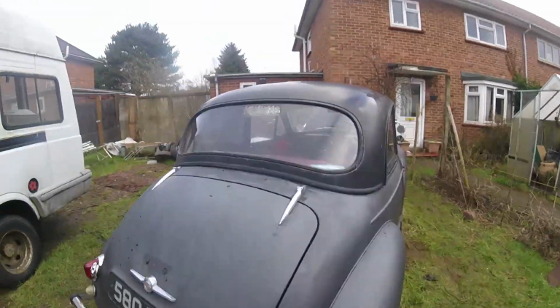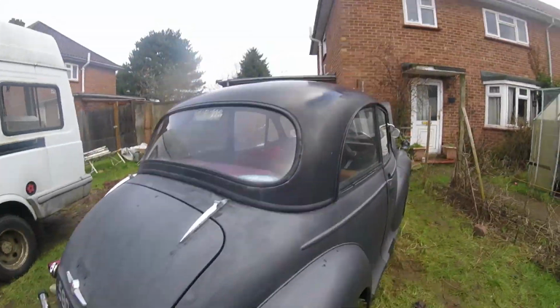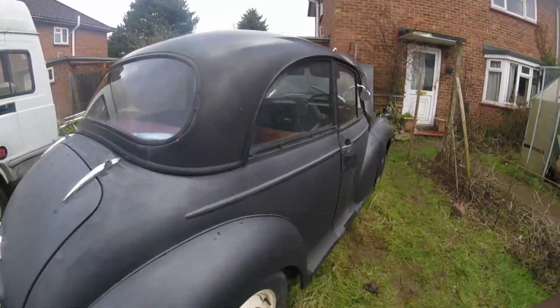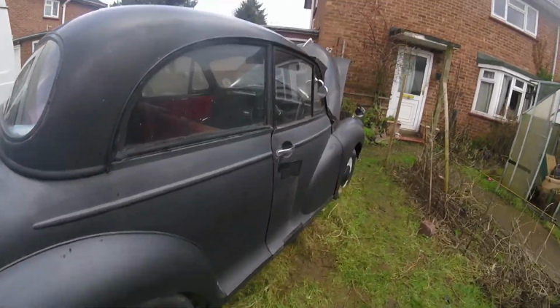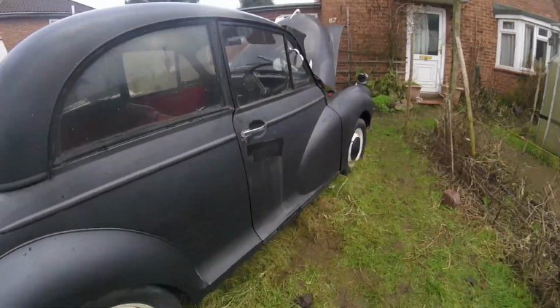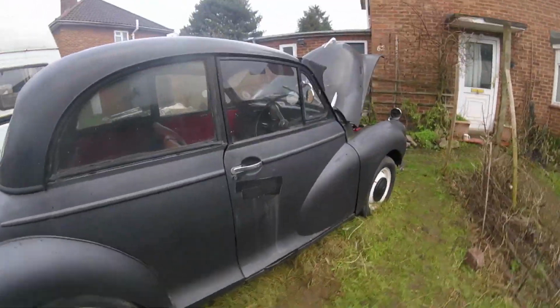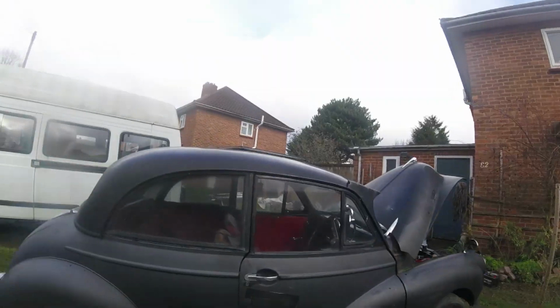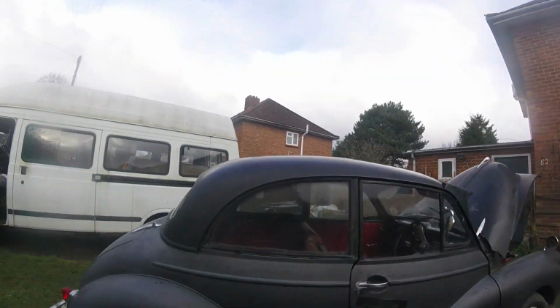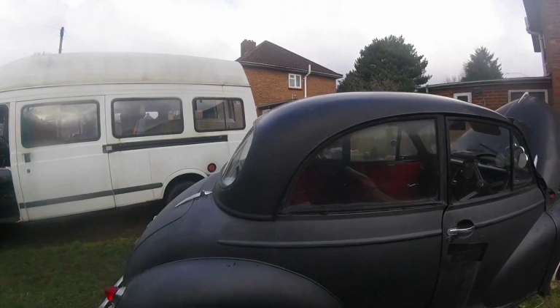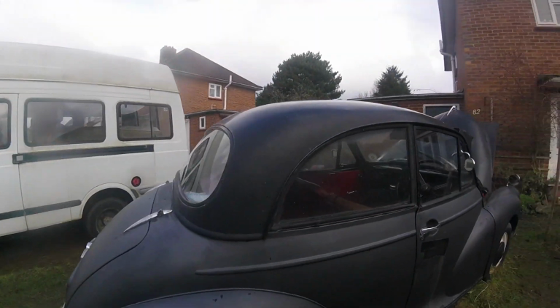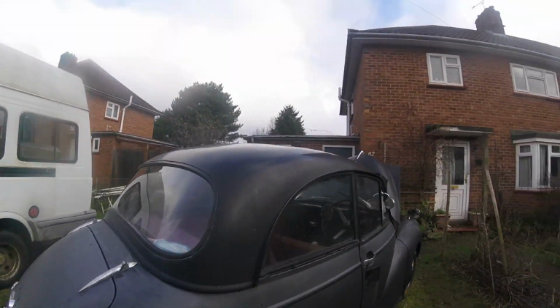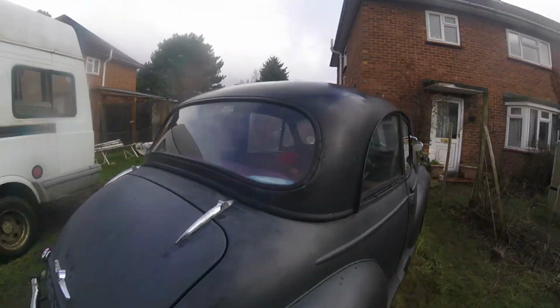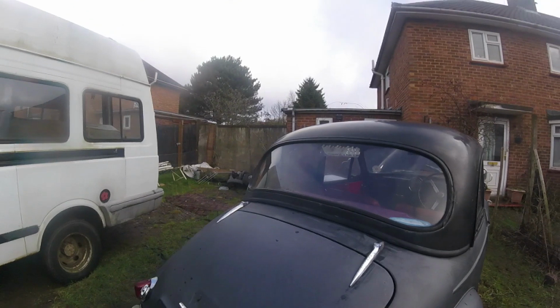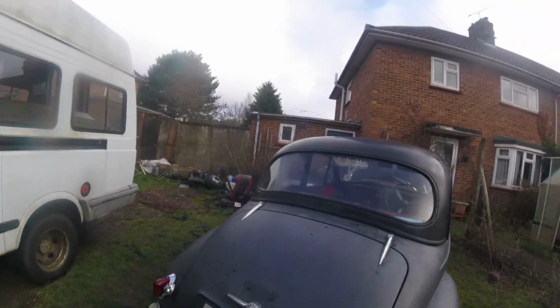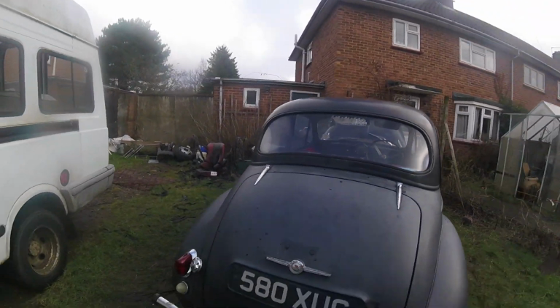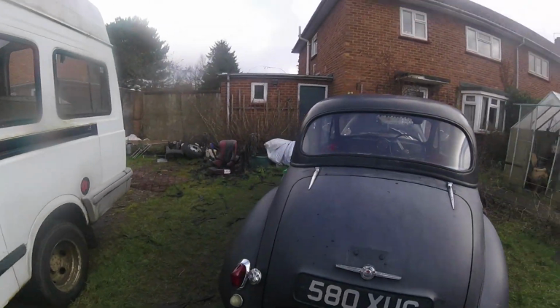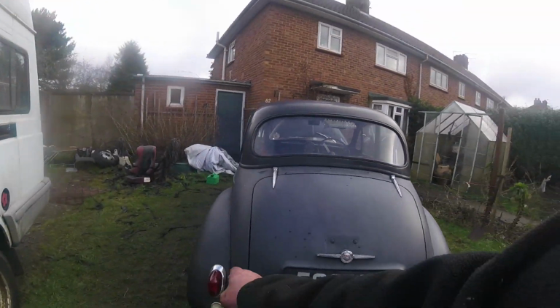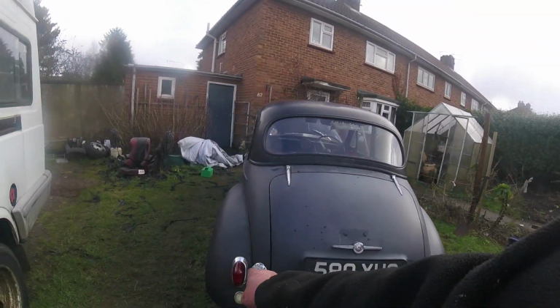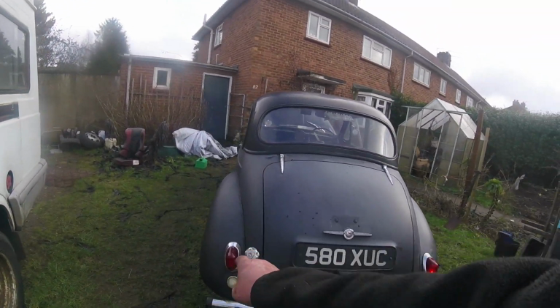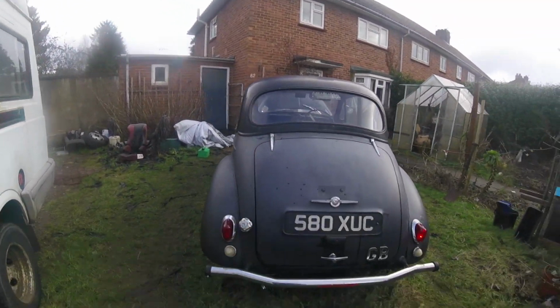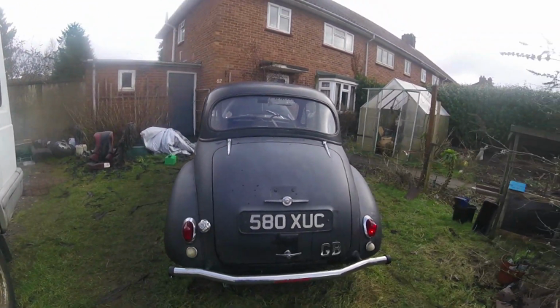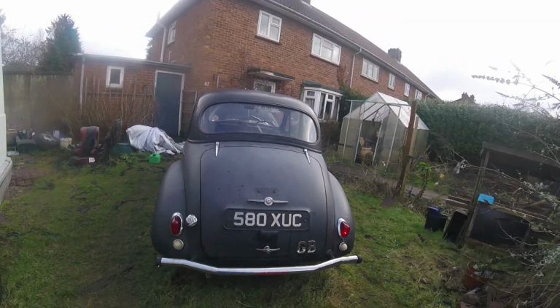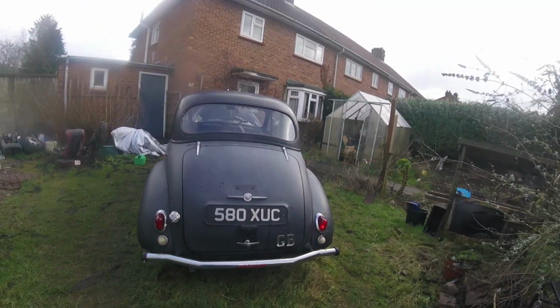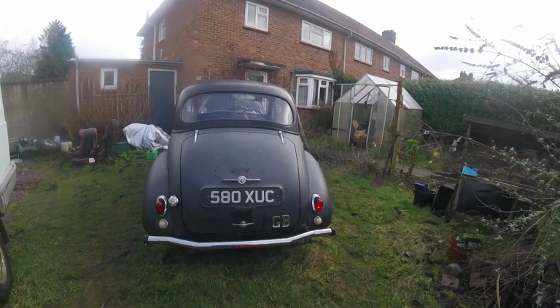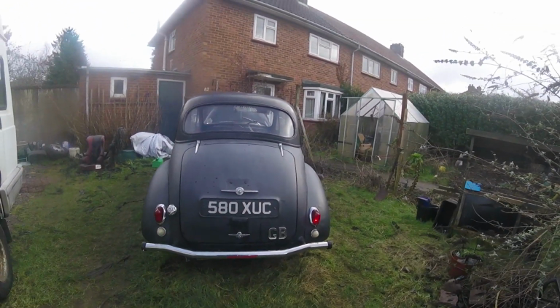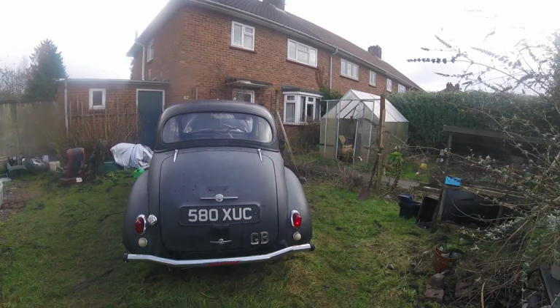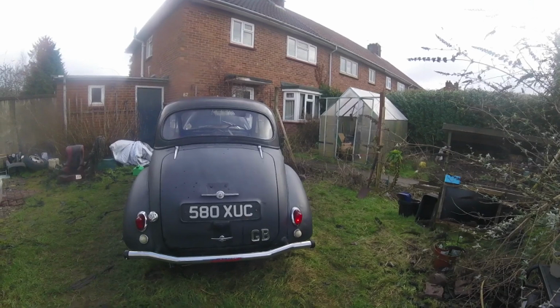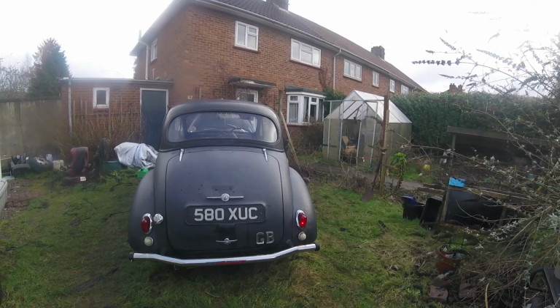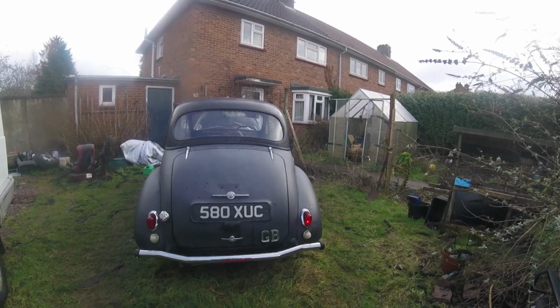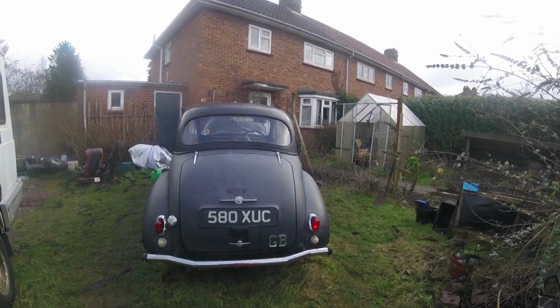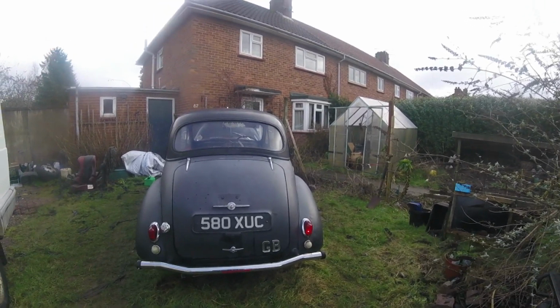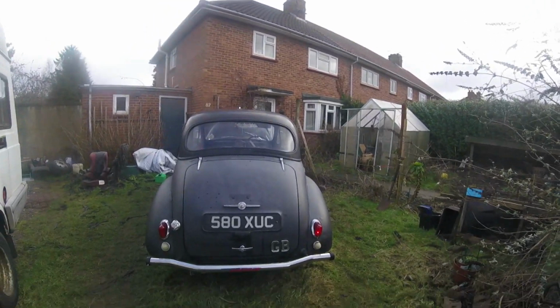It's gonna go through the lights and stuff. We've just gone through all the lights. Sidelight out on the back on this side. Brake lights are working. The indicator's working.